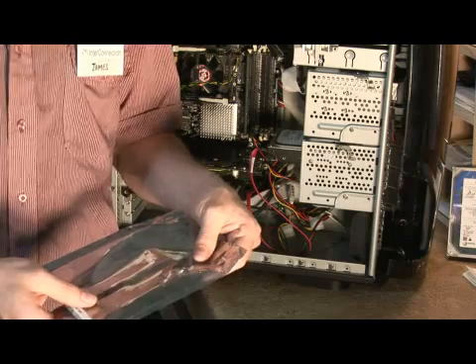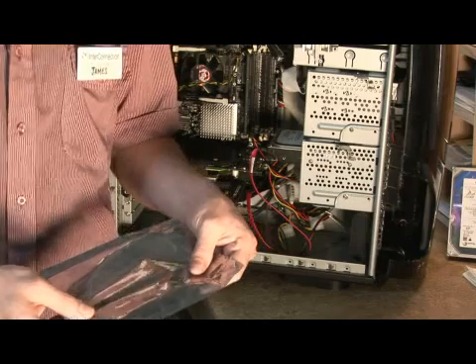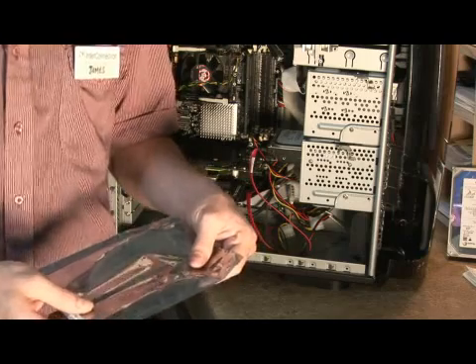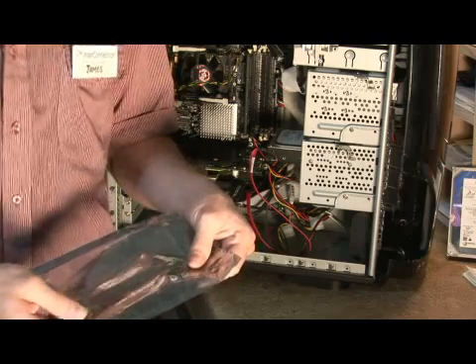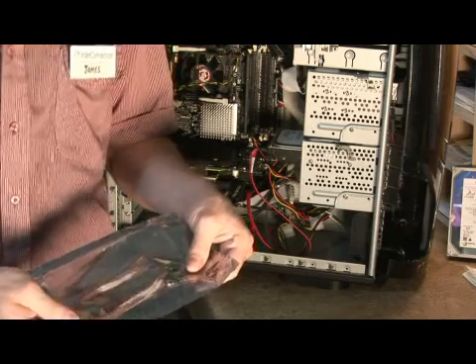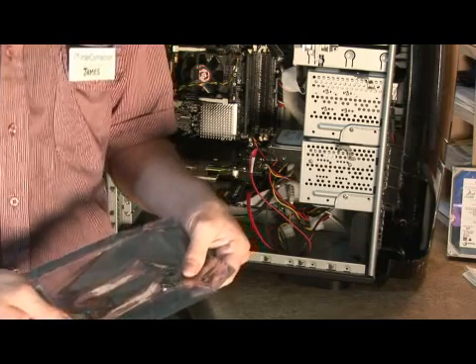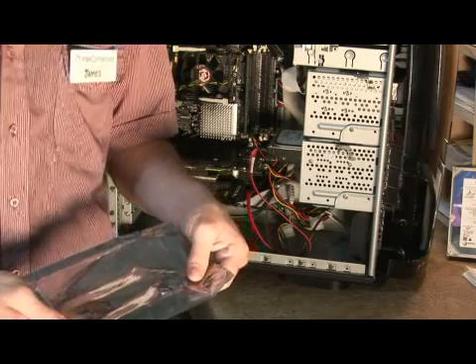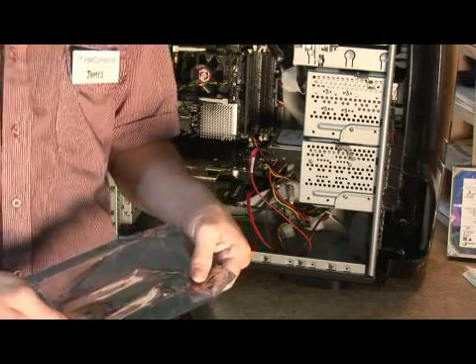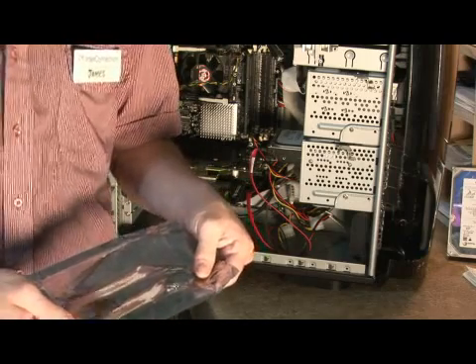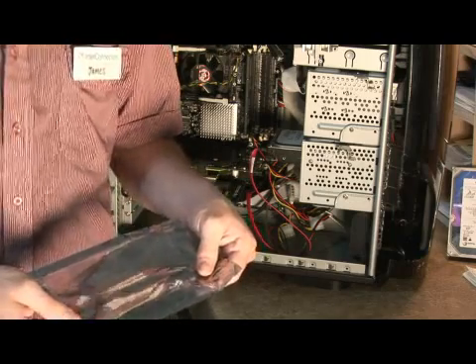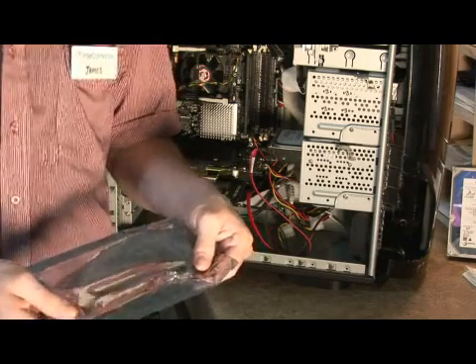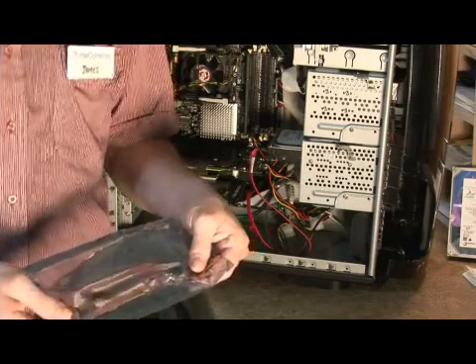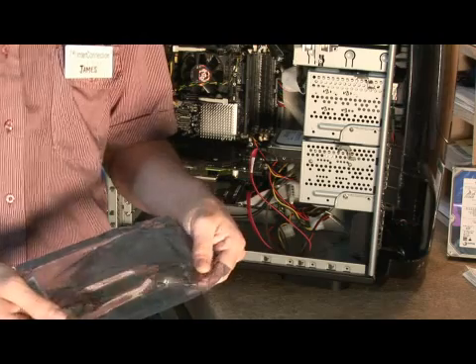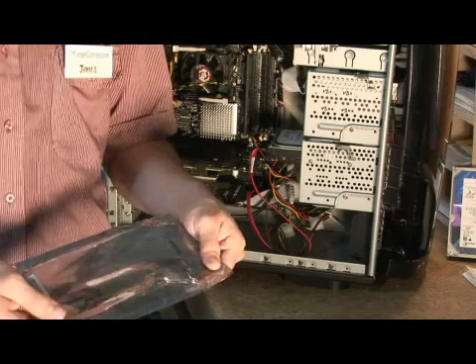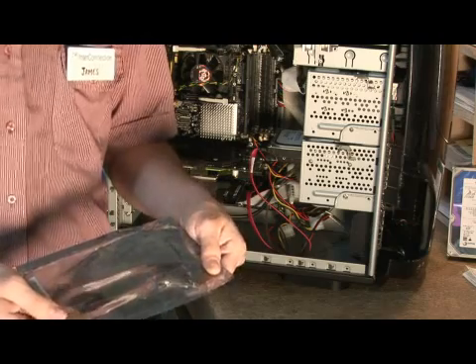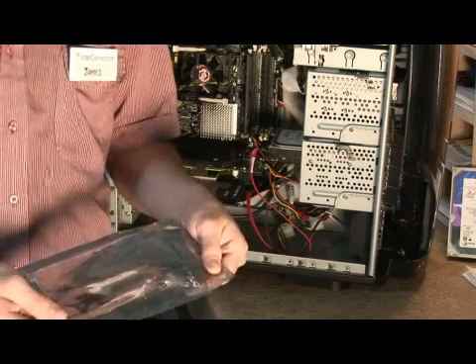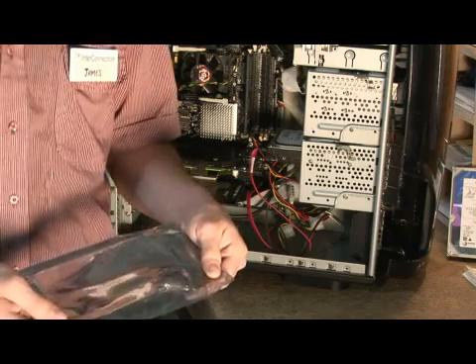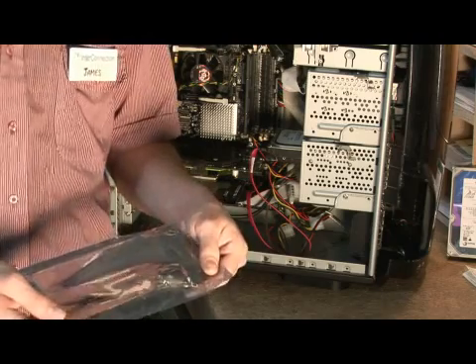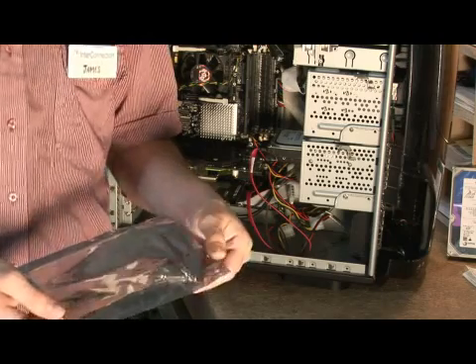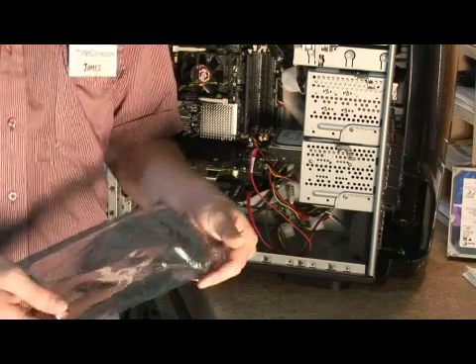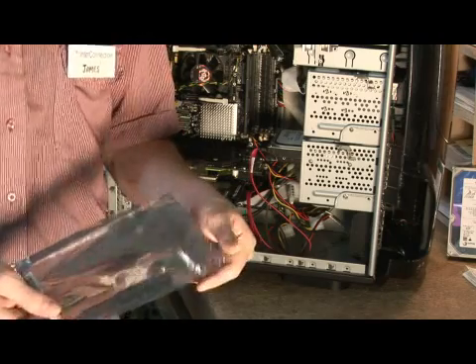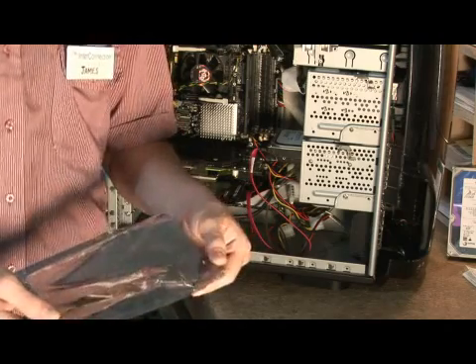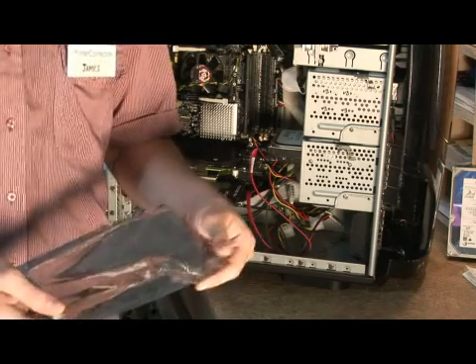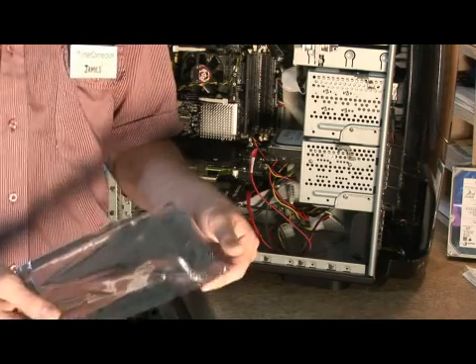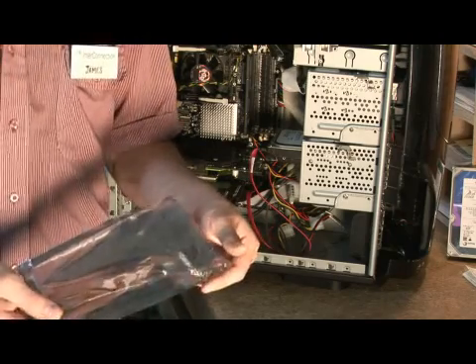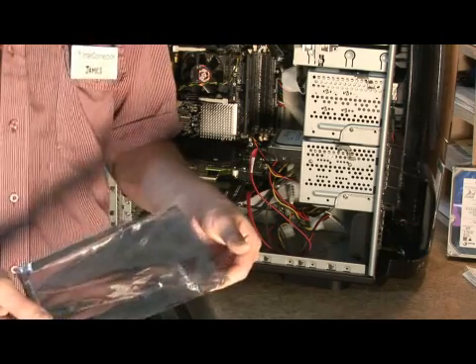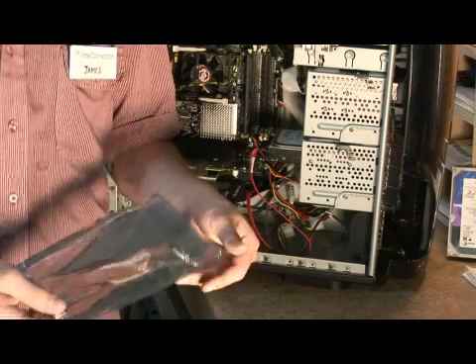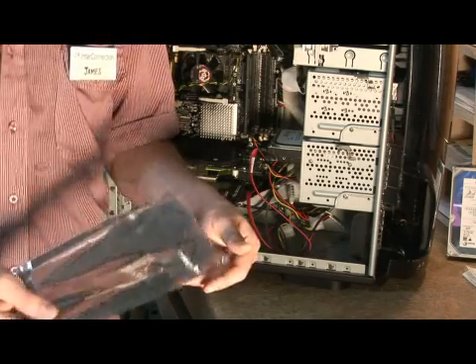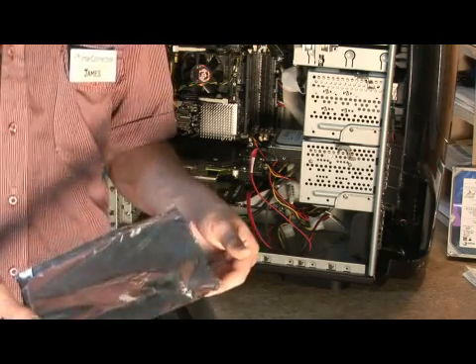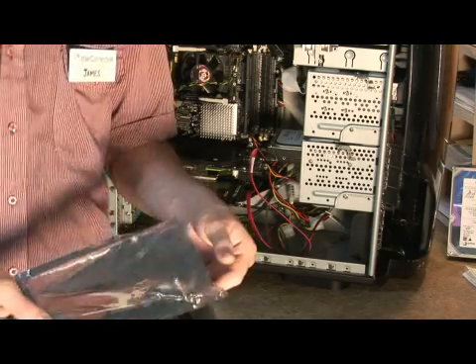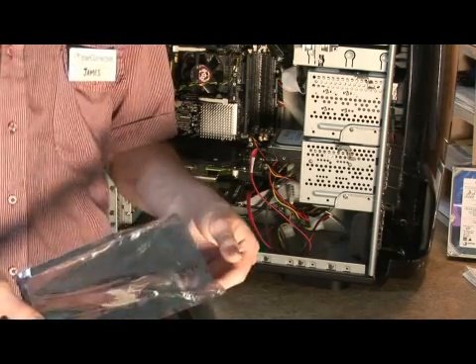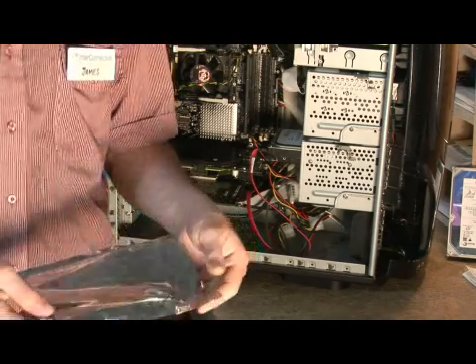Most RAM is sold in little static bags like this. This is to protect the RAM from any static discharge when it's shipped, bought, sold, taken home, or what have you.